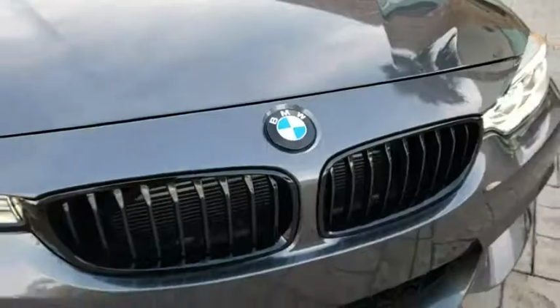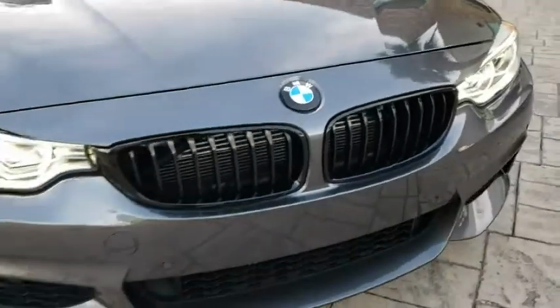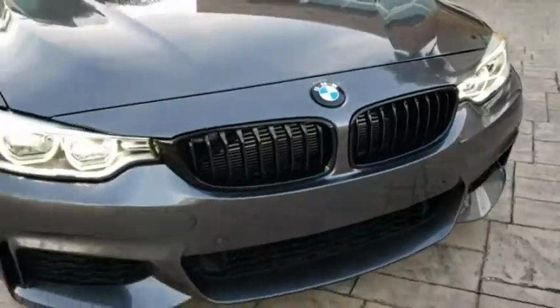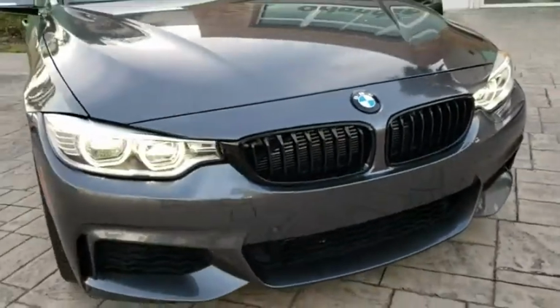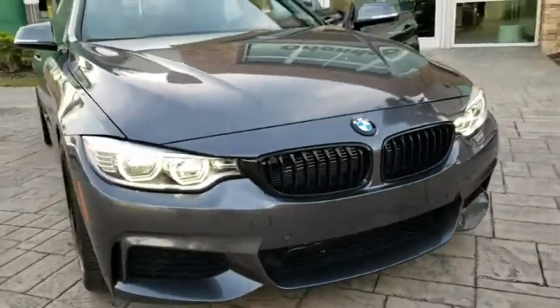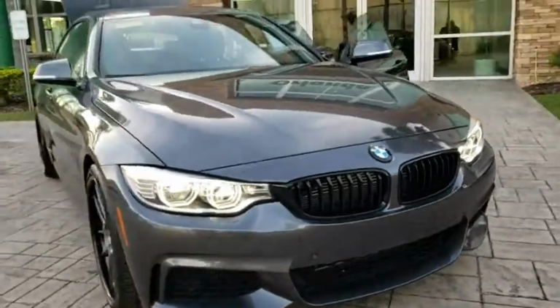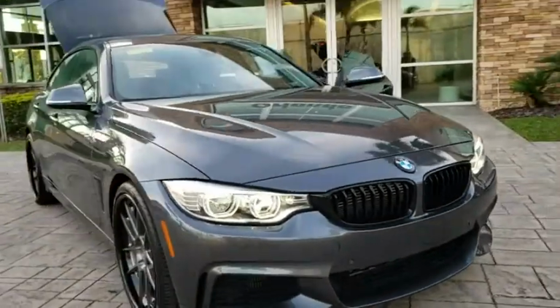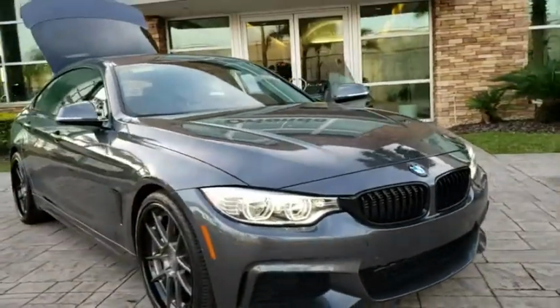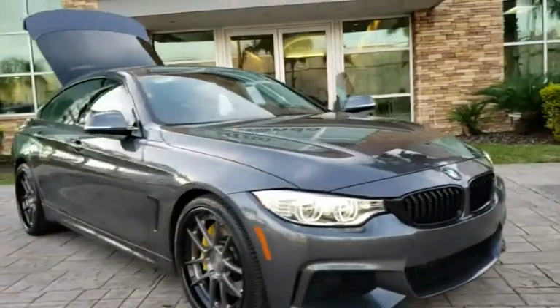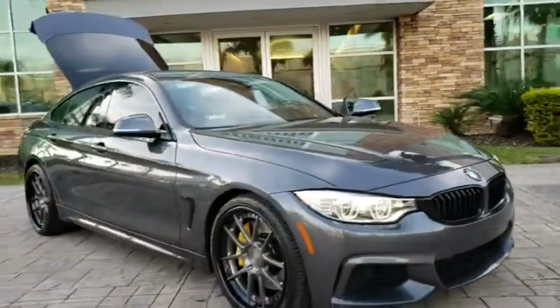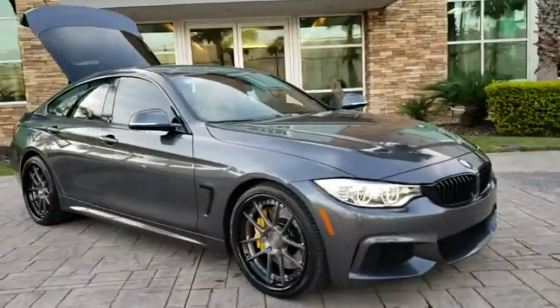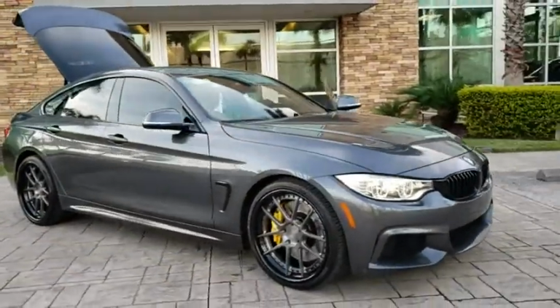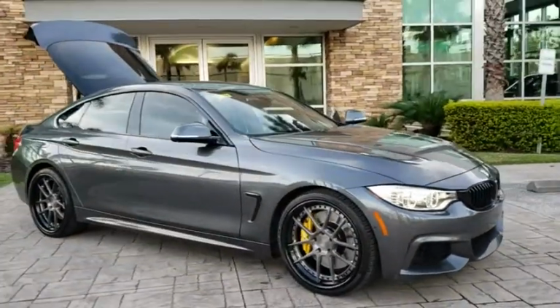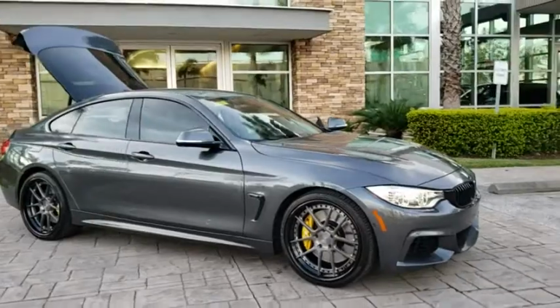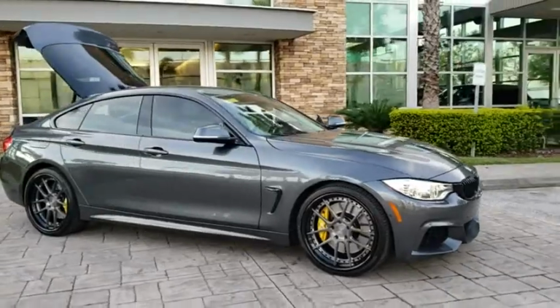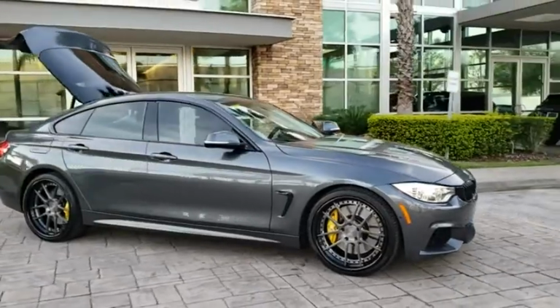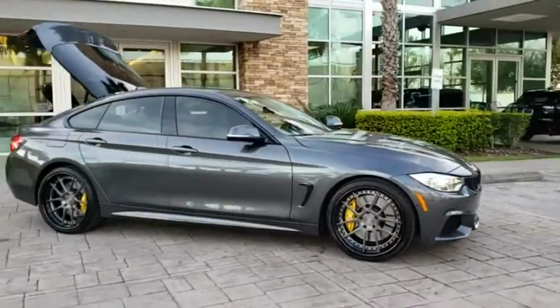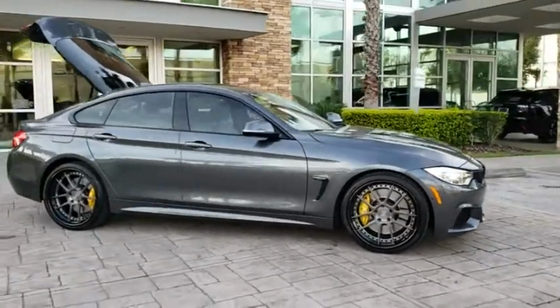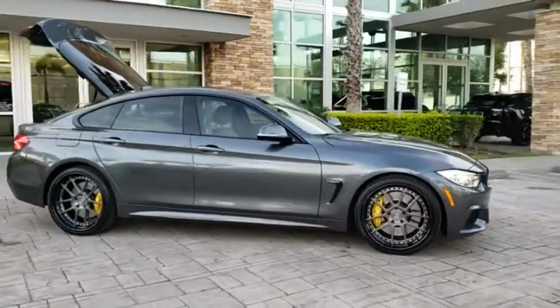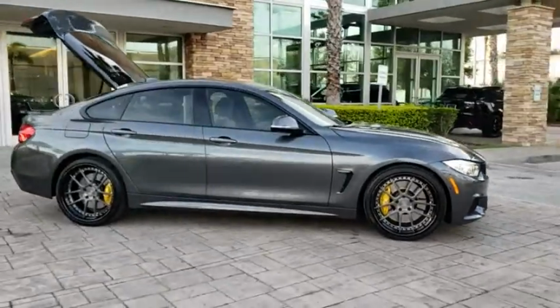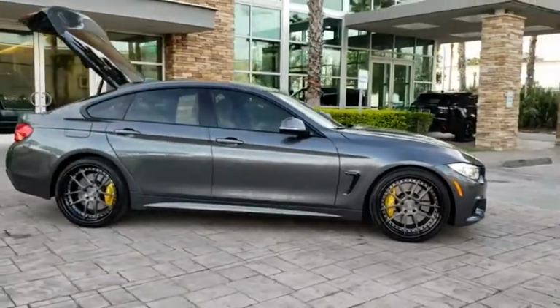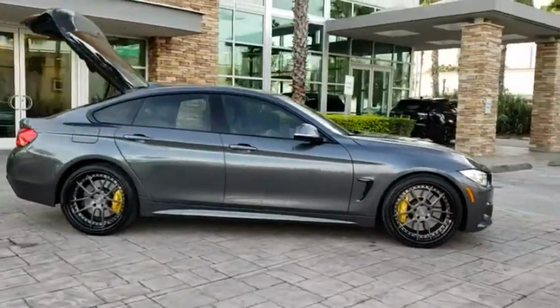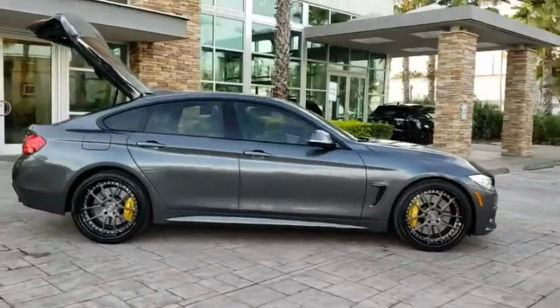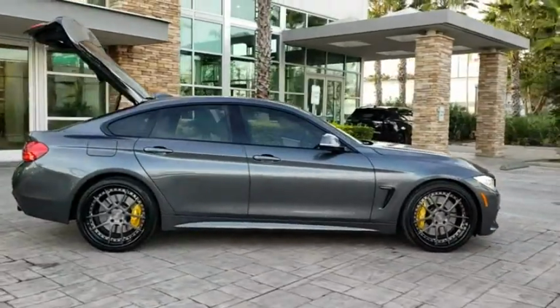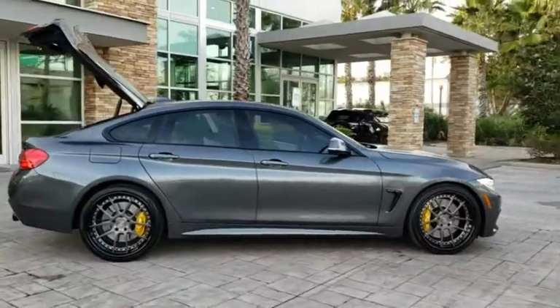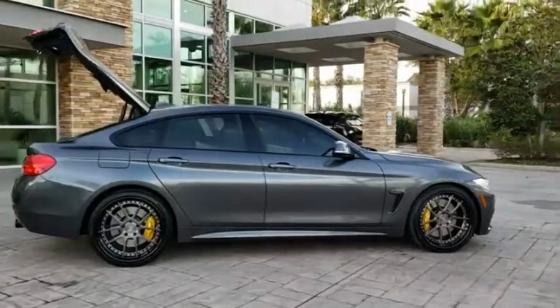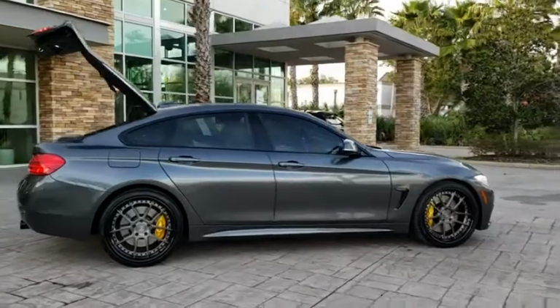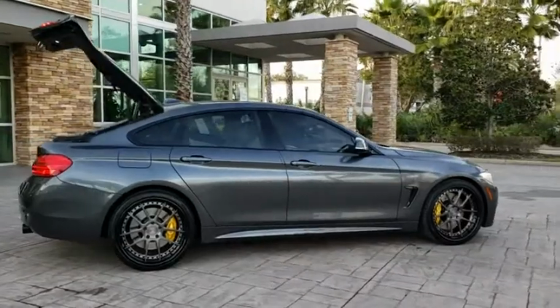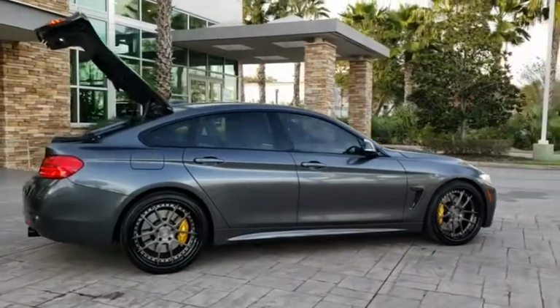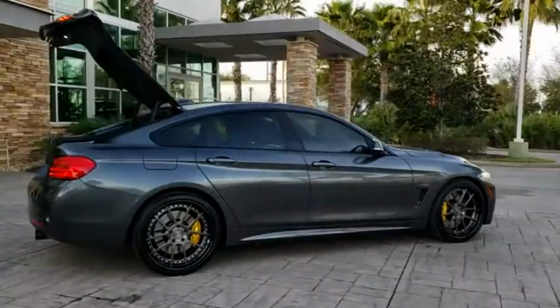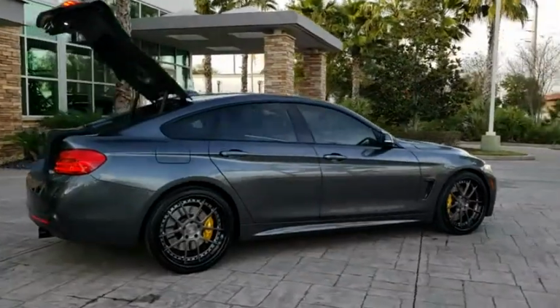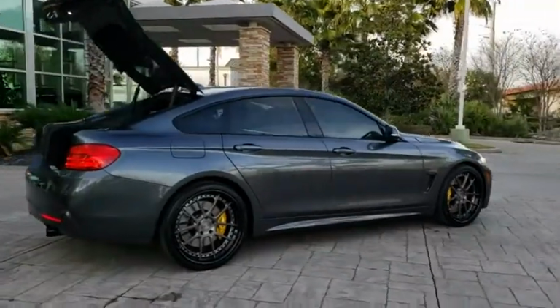The 2016 BMW 4 Series. The BMW 4 Series is a powerful machine which comes with impressive handling, upscale interiors, and it delivers on BMW's ultimate driving machine.